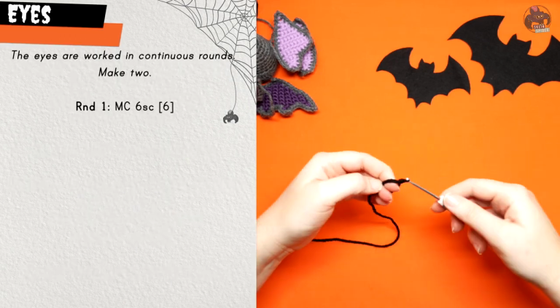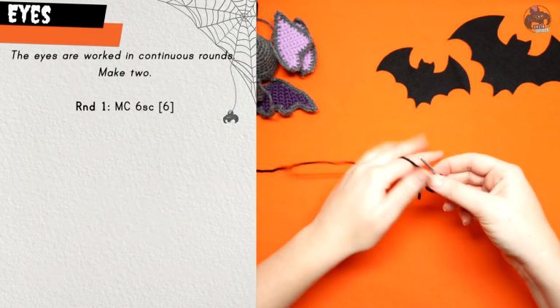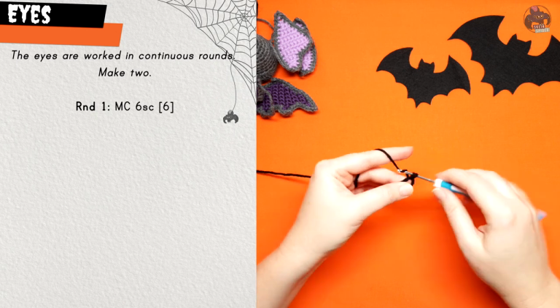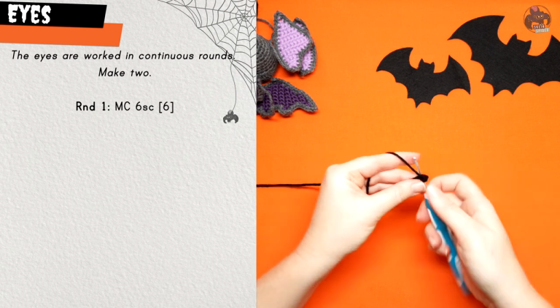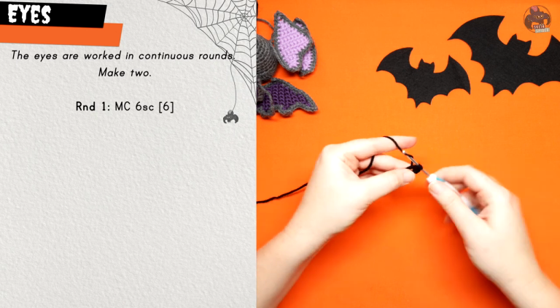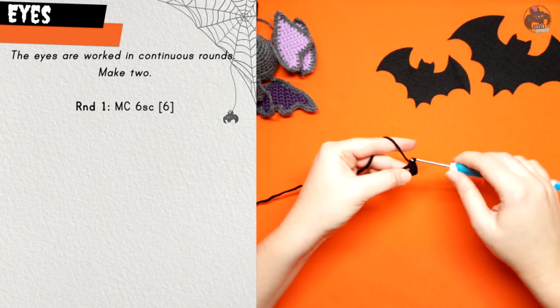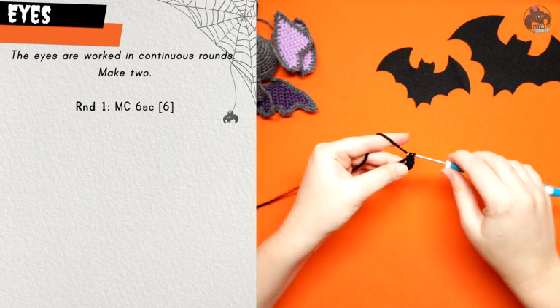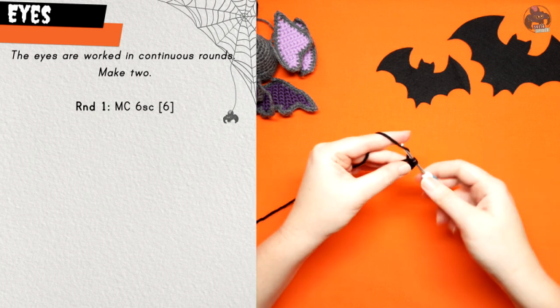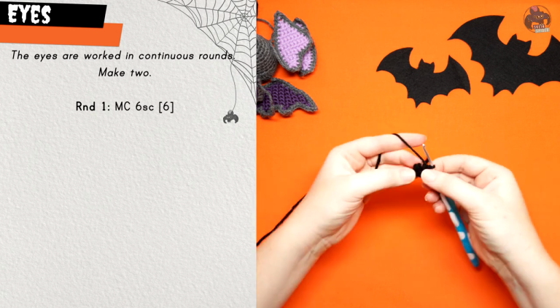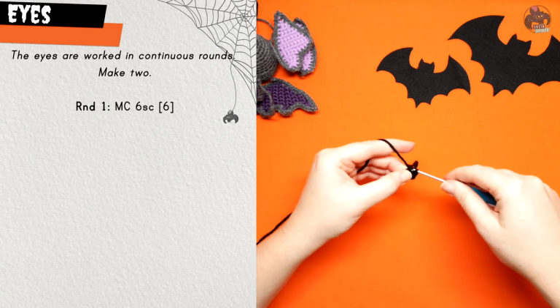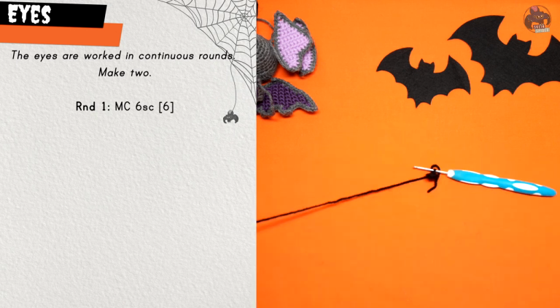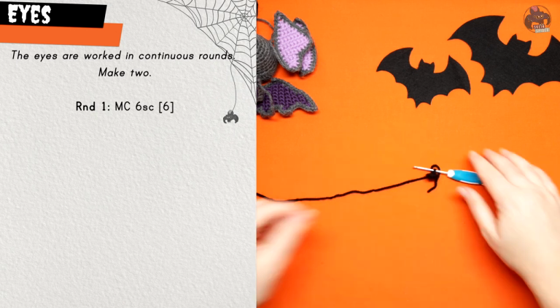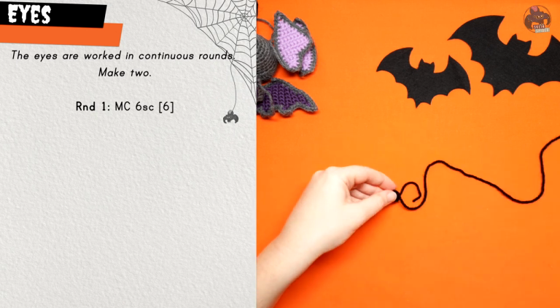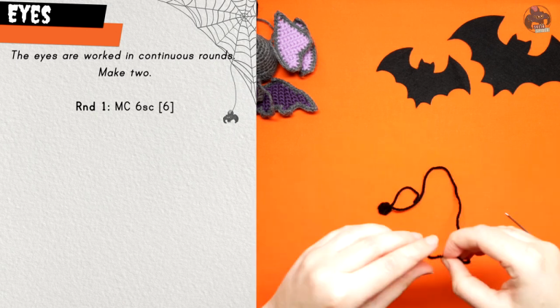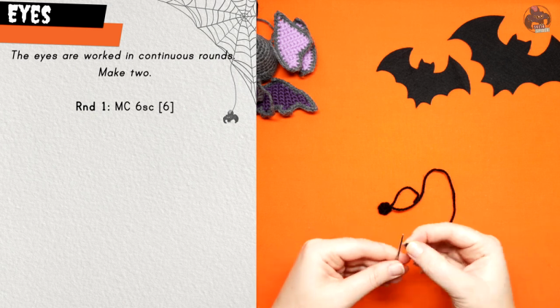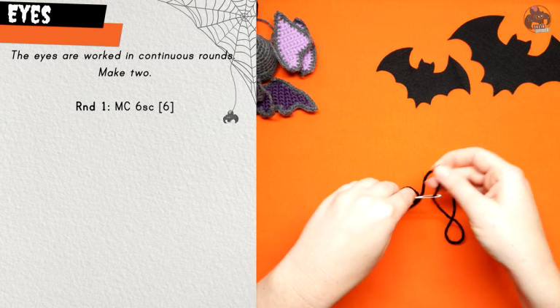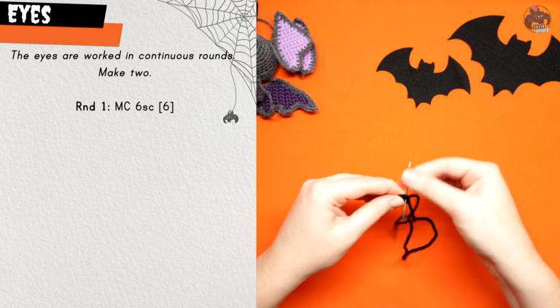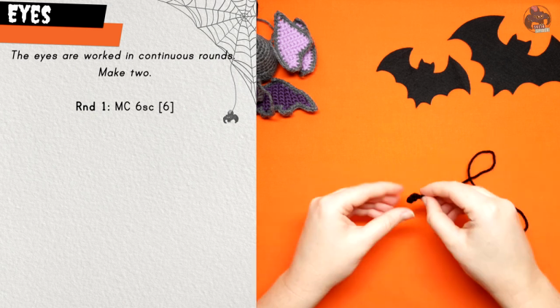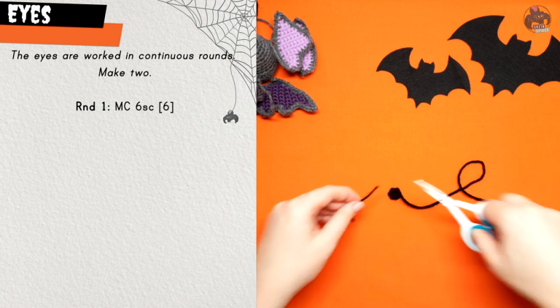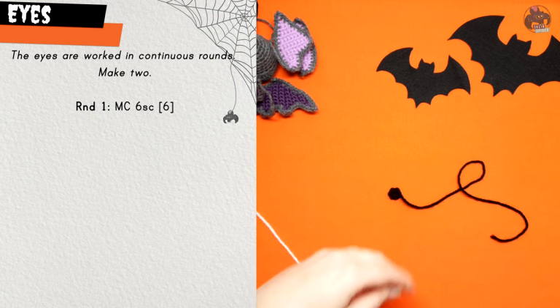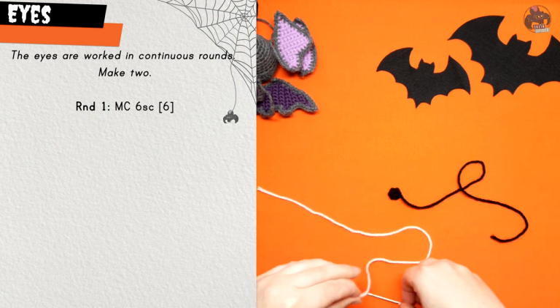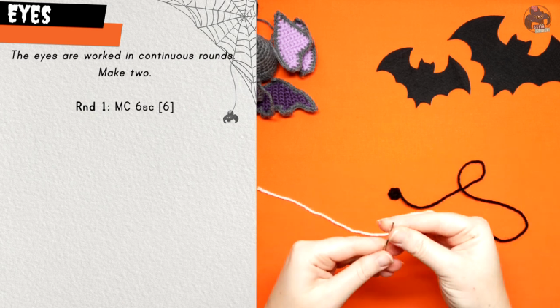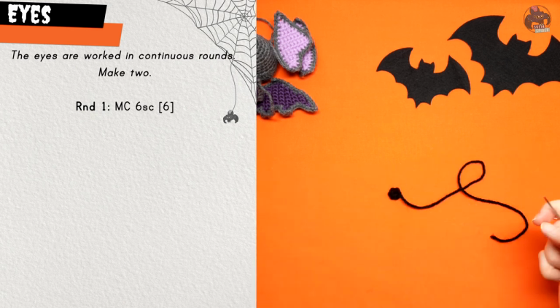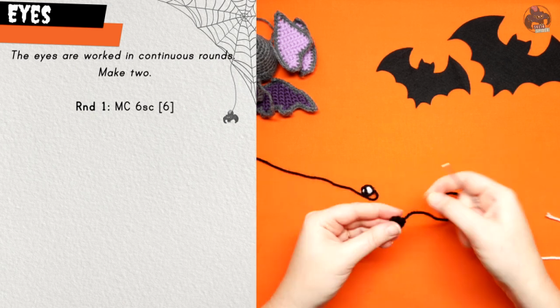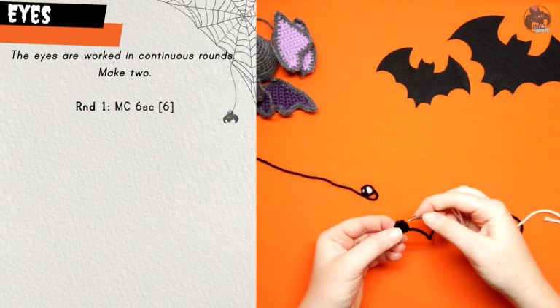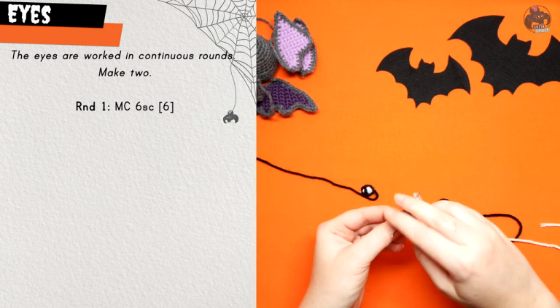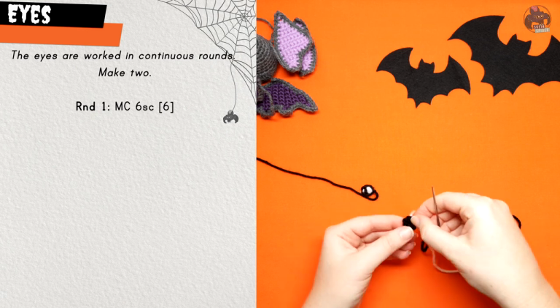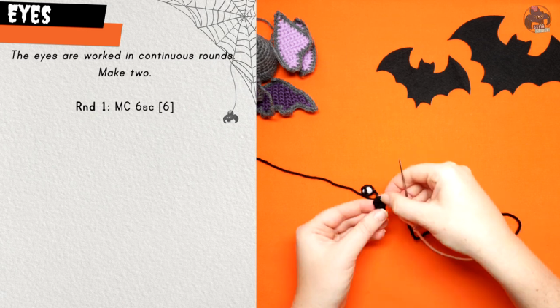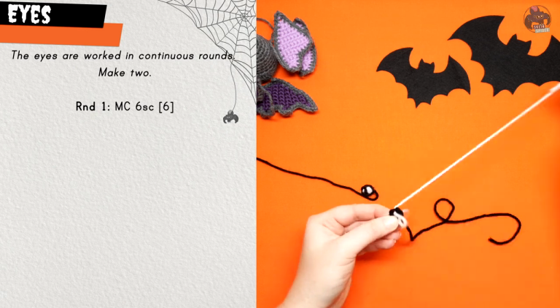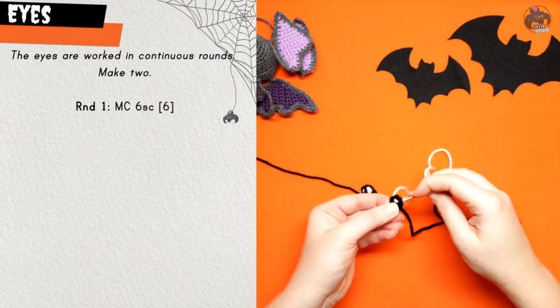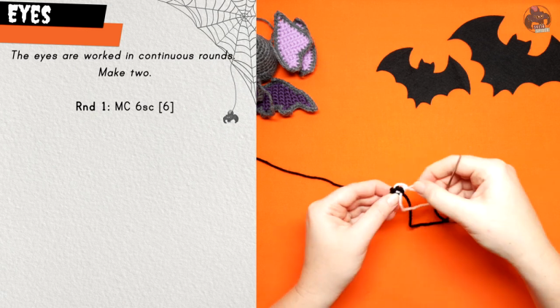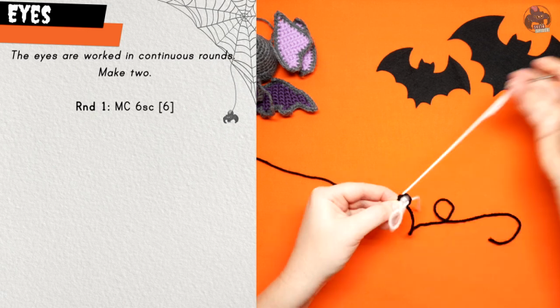The eyes are nice and simple — put six single crochet in a magic circle, slip stitch to finish, and leave a tail for sewing. Then go ahead and add some details: a pupil, some little reflective sparkle, whatever you want to add to make it look good.